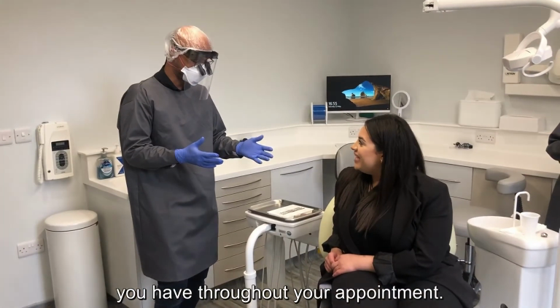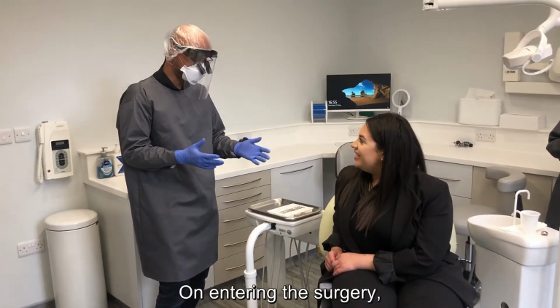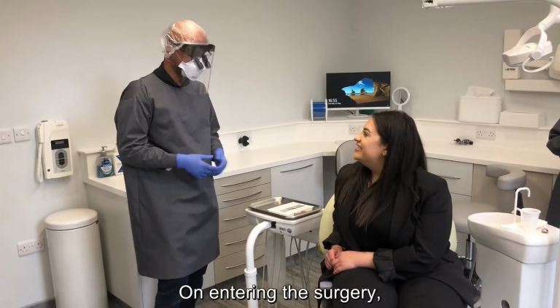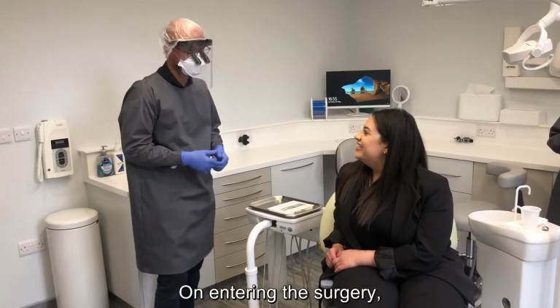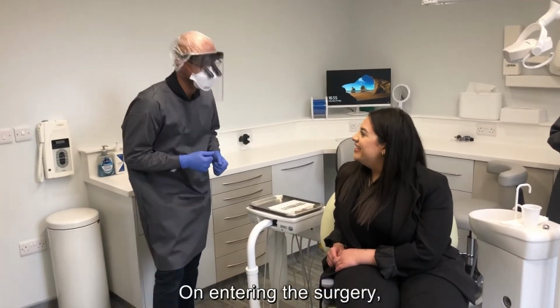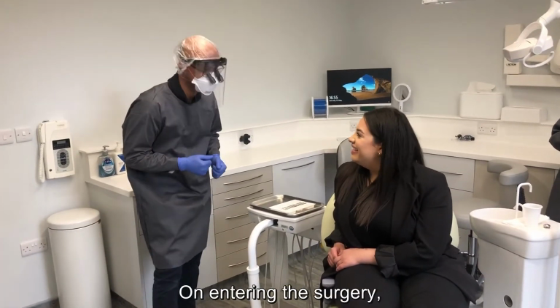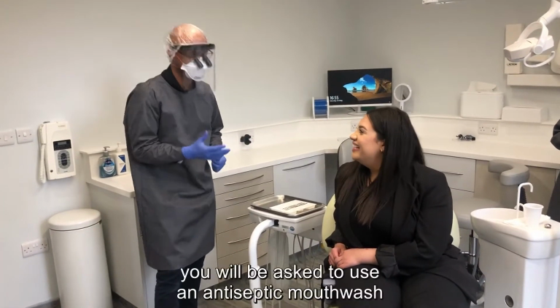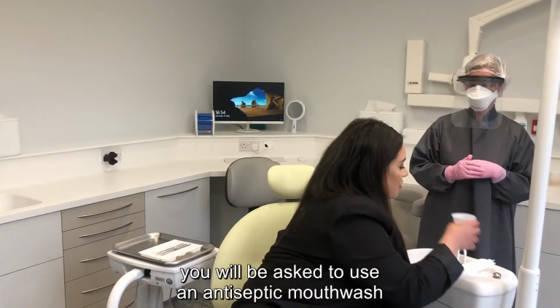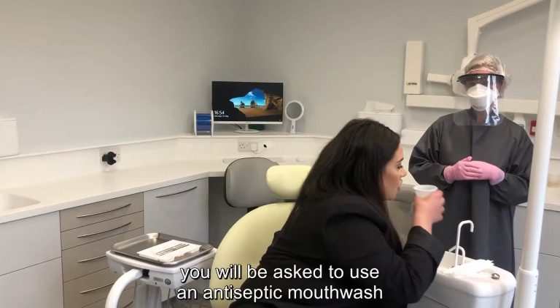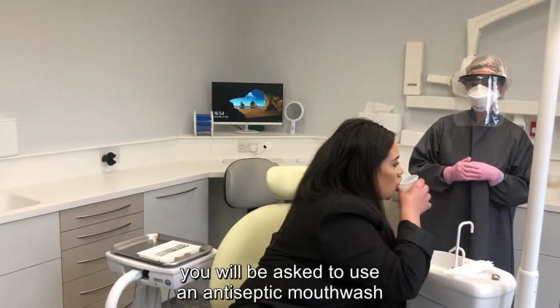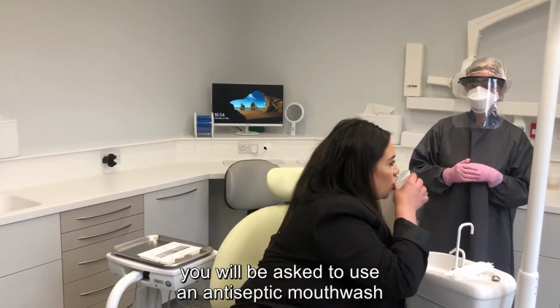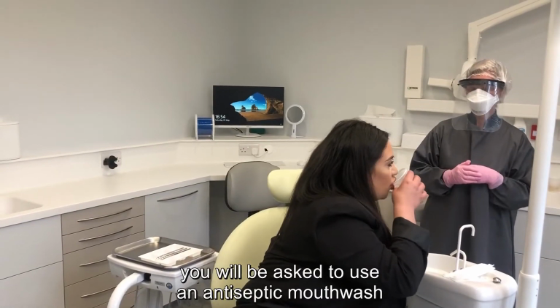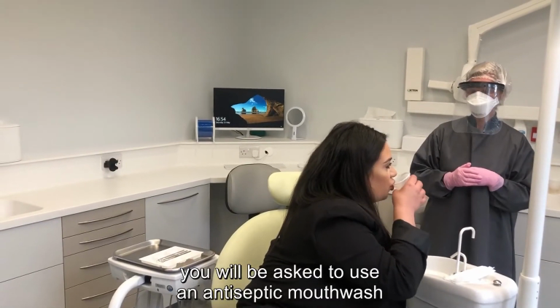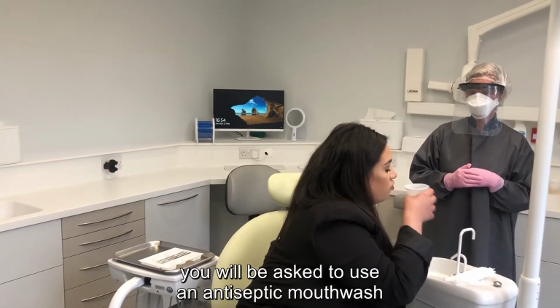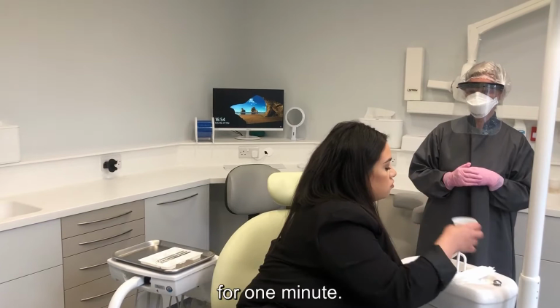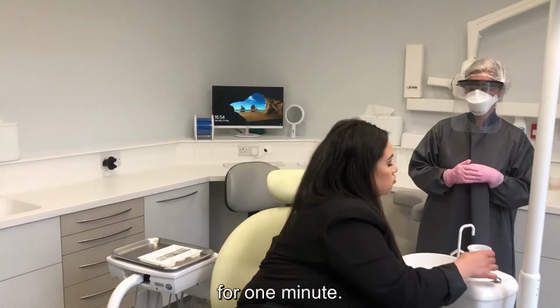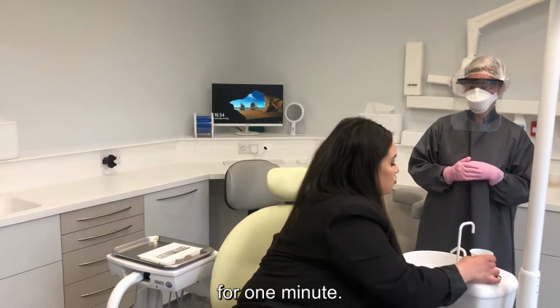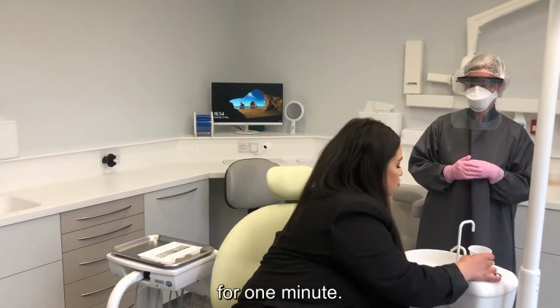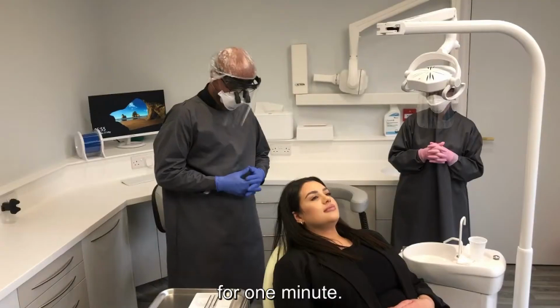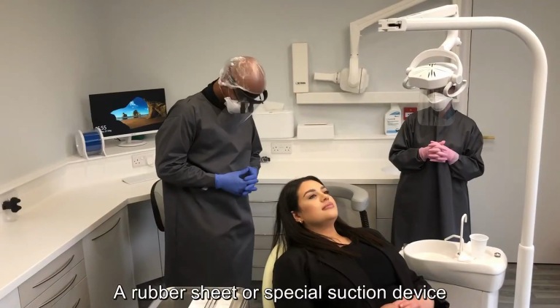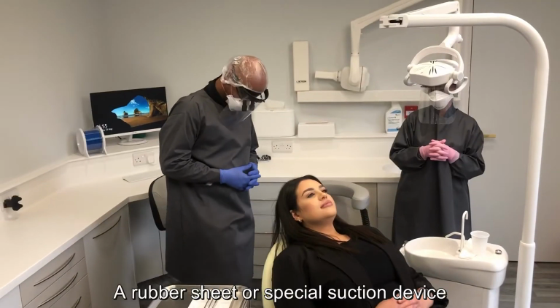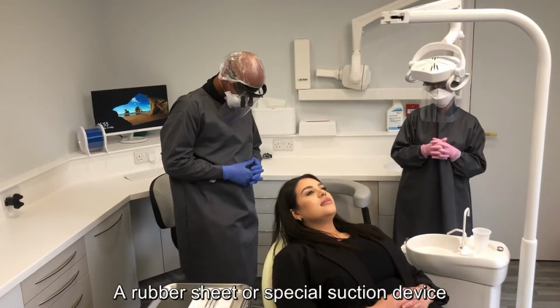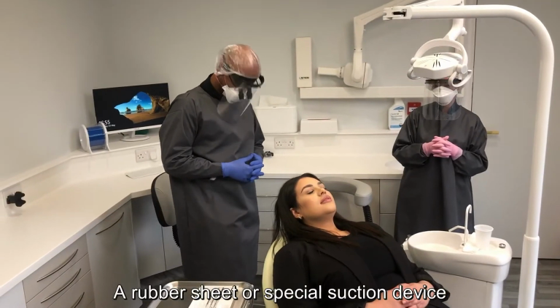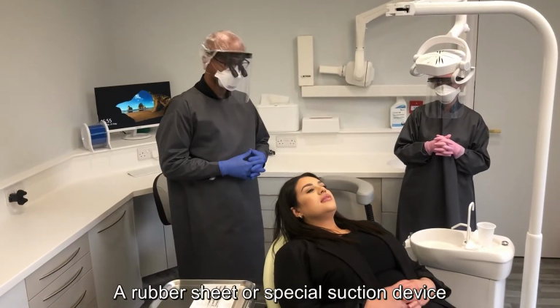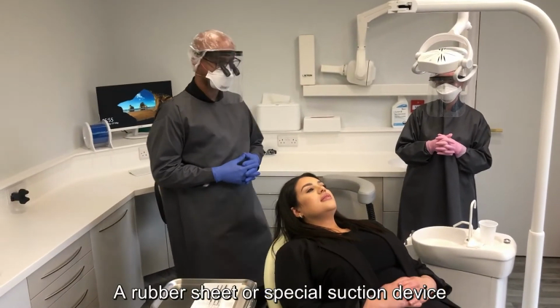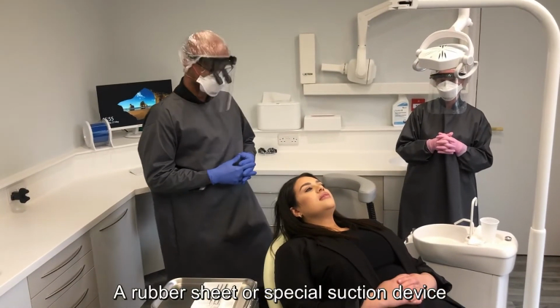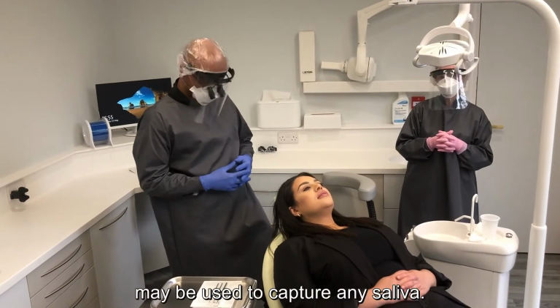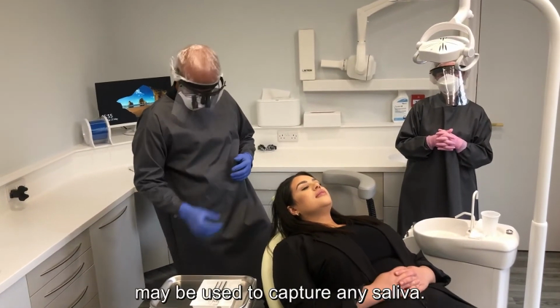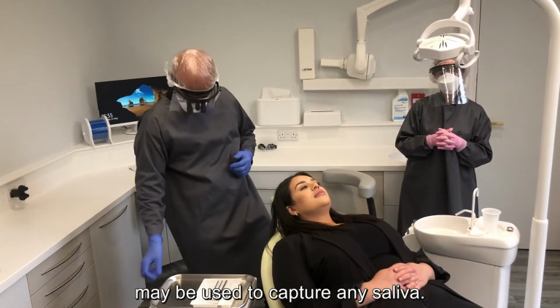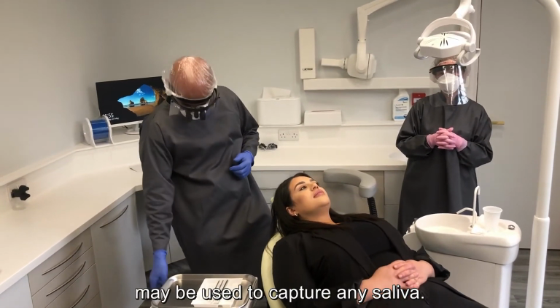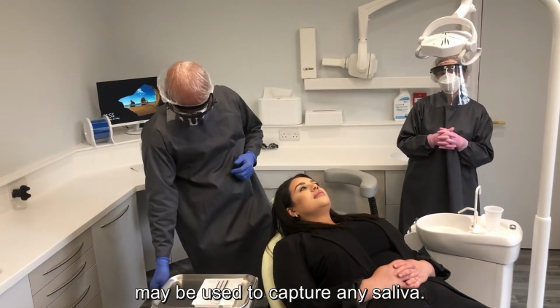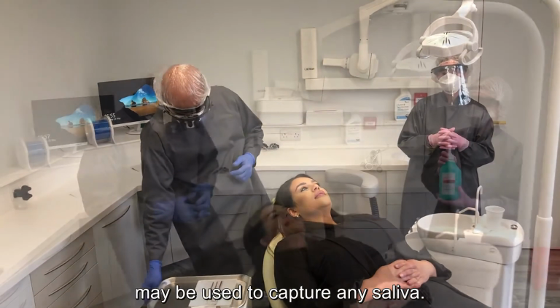On entering the surgery, you will be asked to use an antiseptic mouthwash for one minute. A rubber sheet or special suction device may be used to capture any saliva.